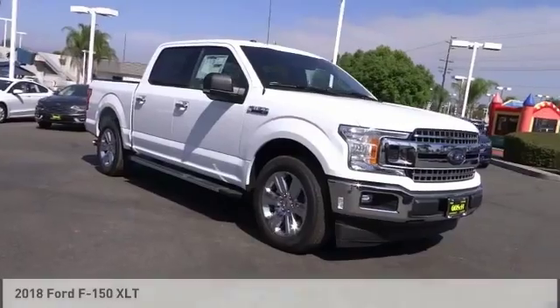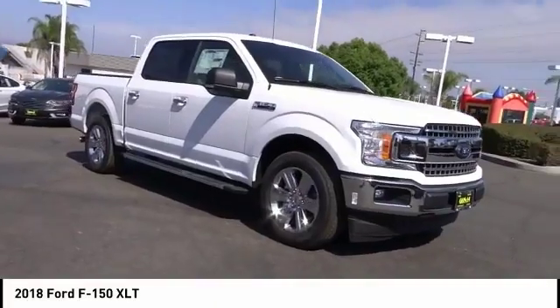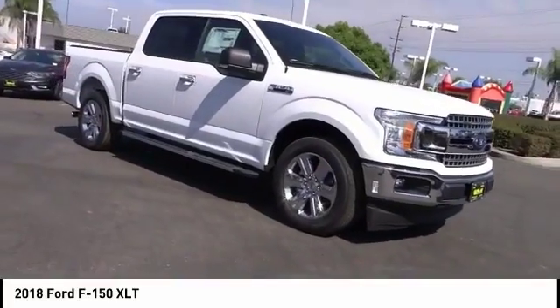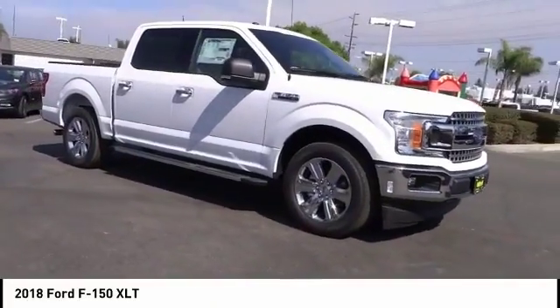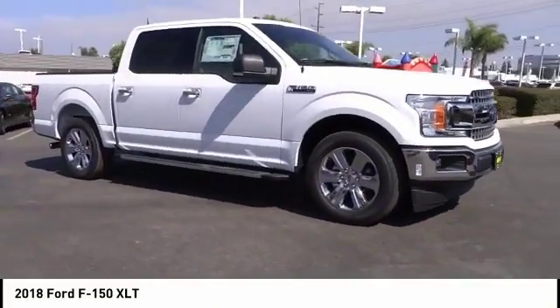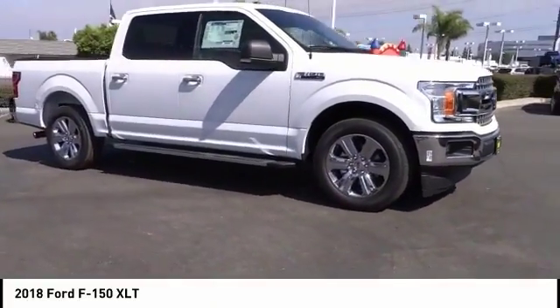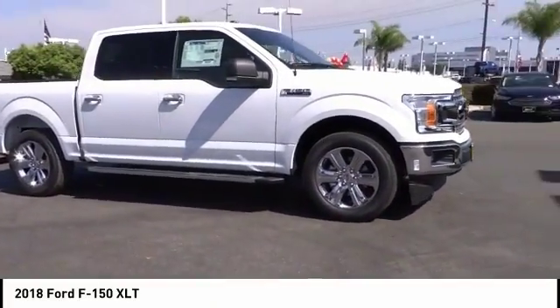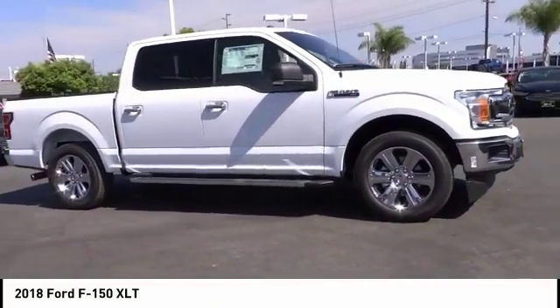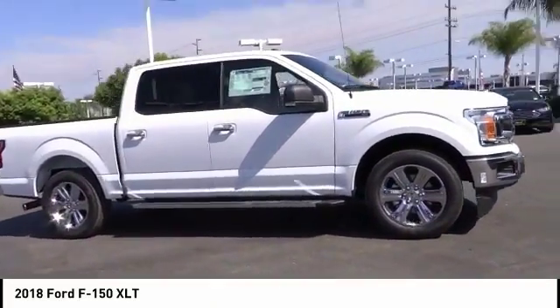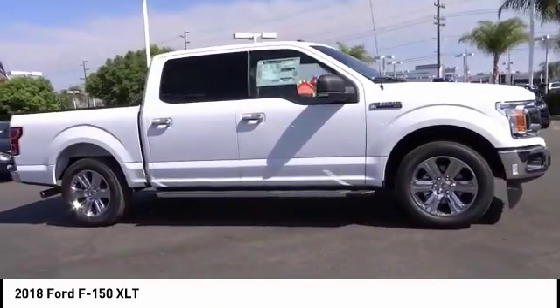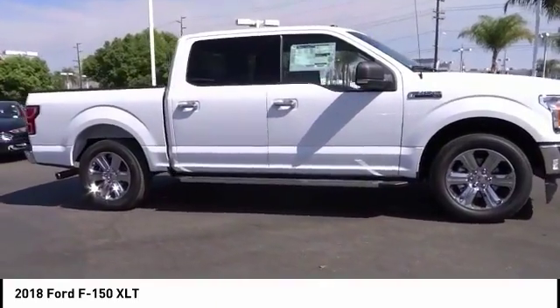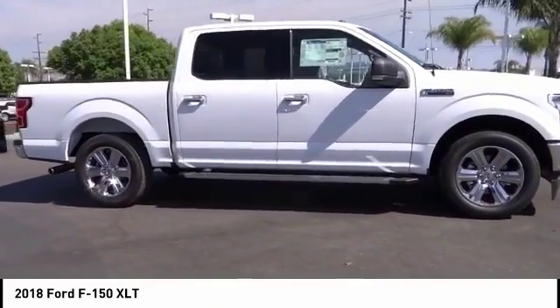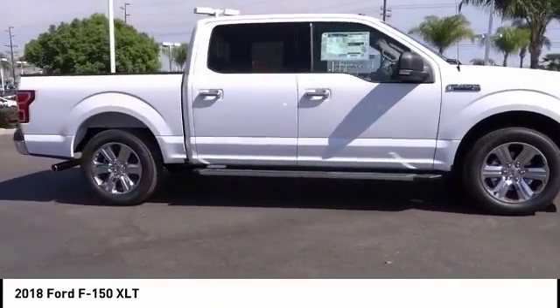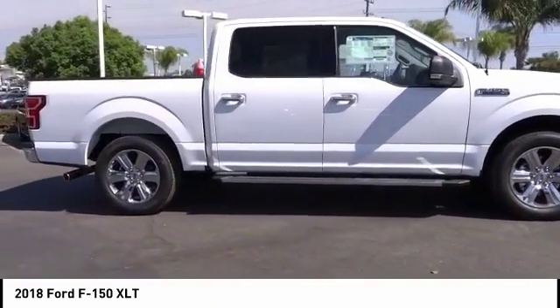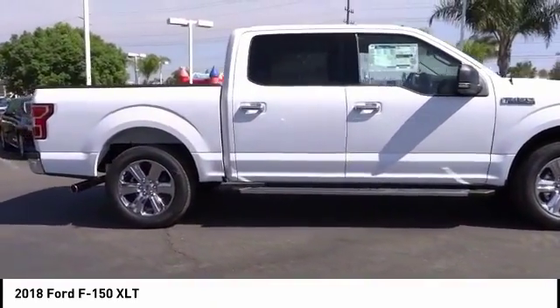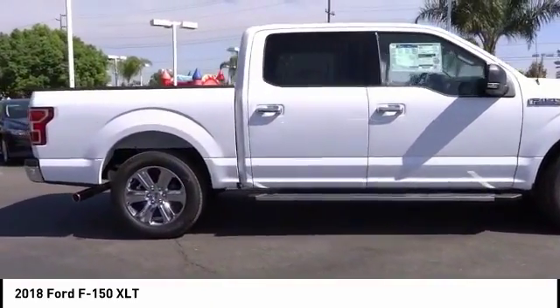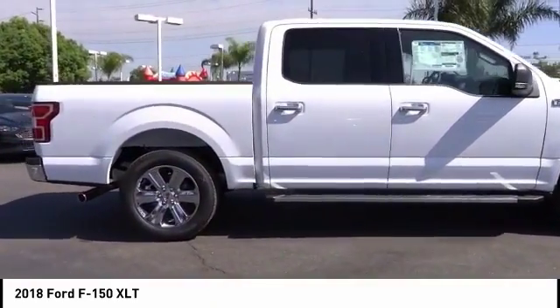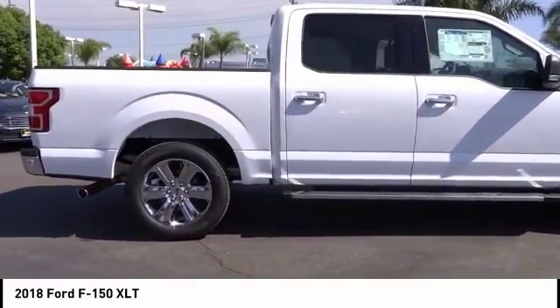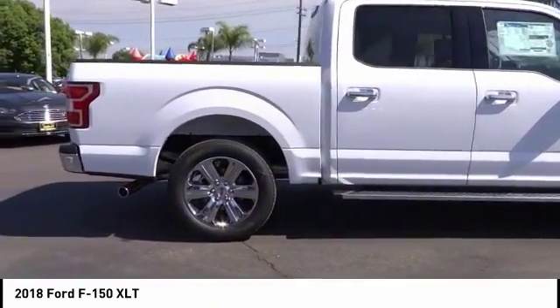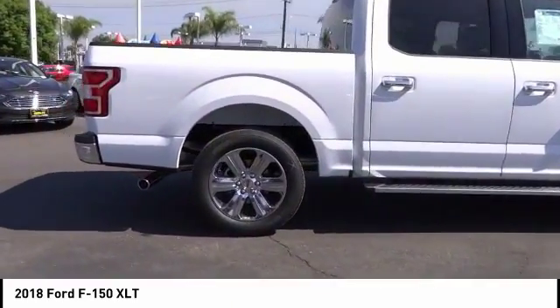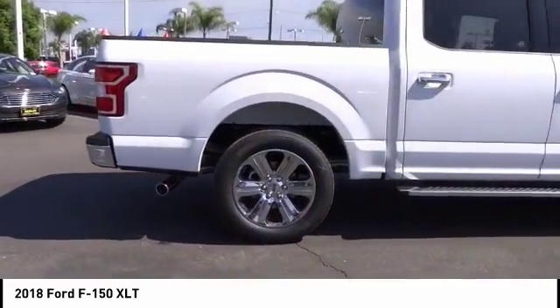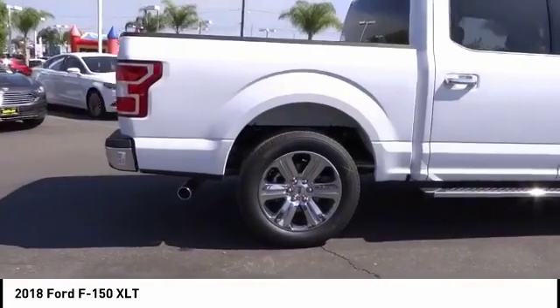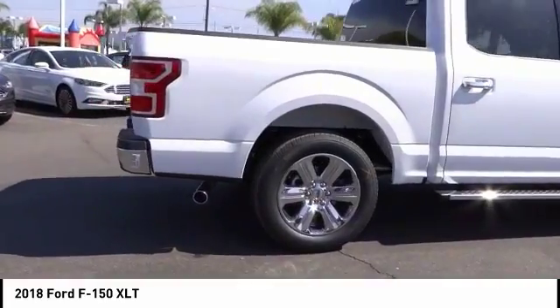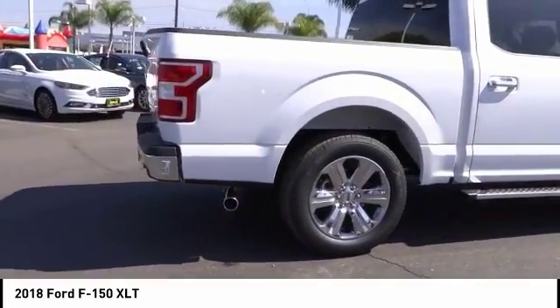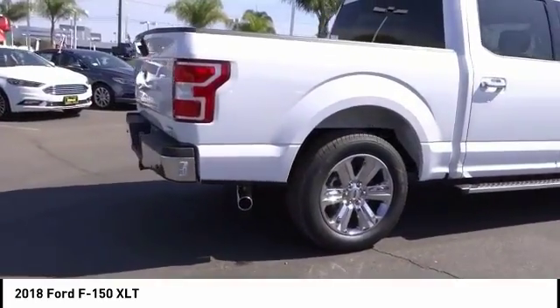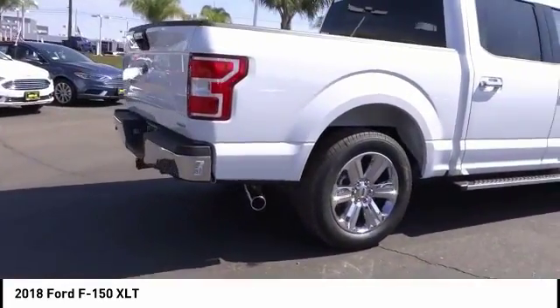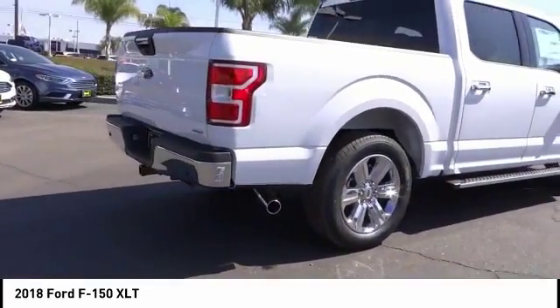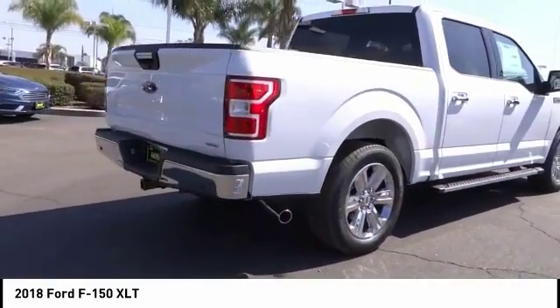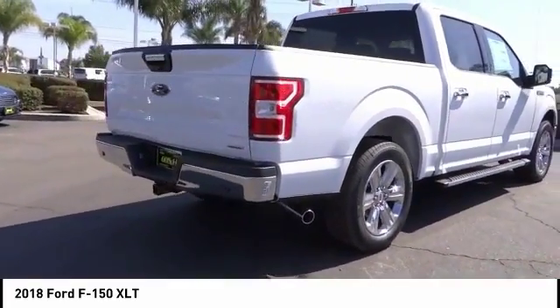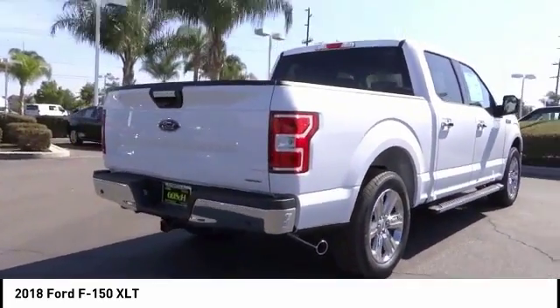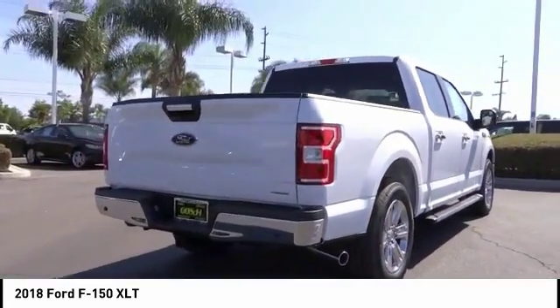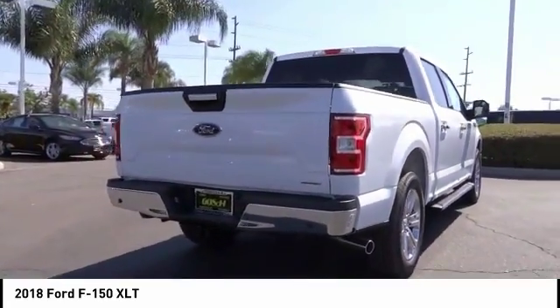We are pleased to show you the 2018 F-150. A Ford F-150 knows how to handle any situation. It's built to follow orders, no whining, and is priced below $50,000.